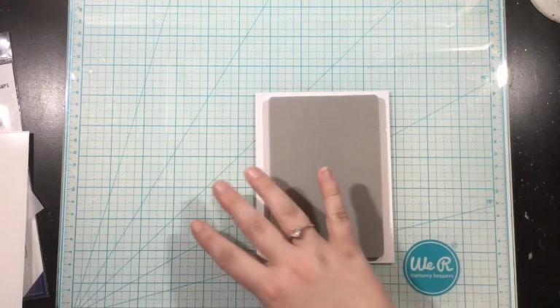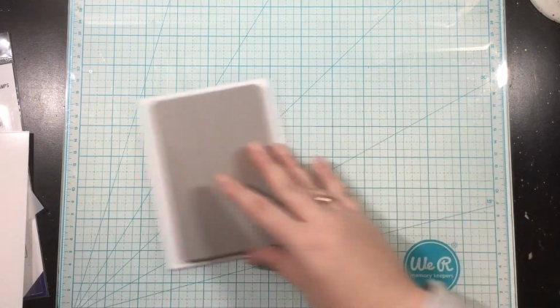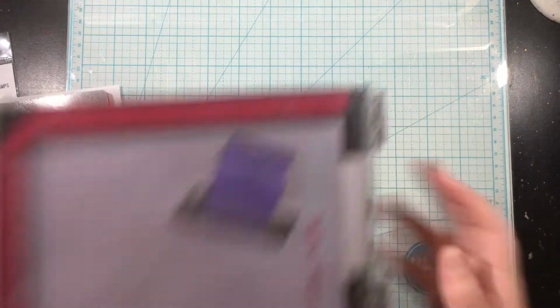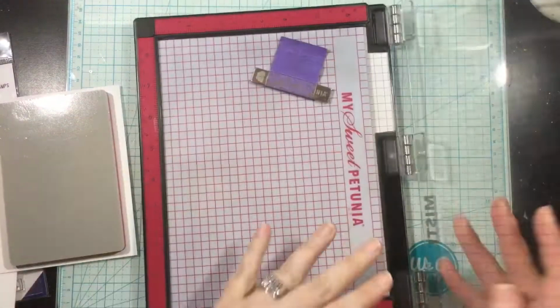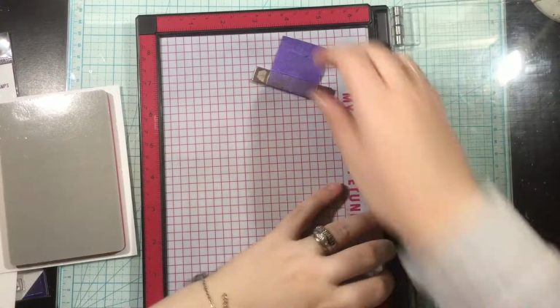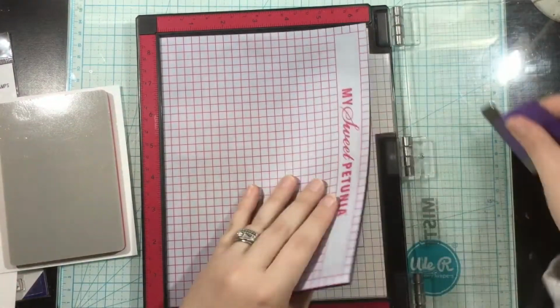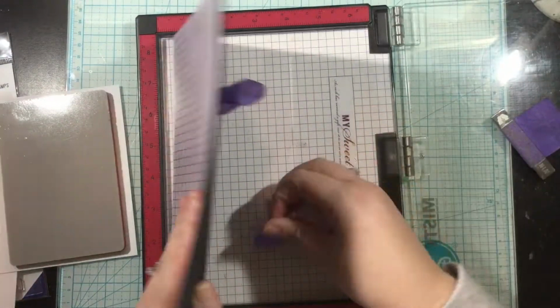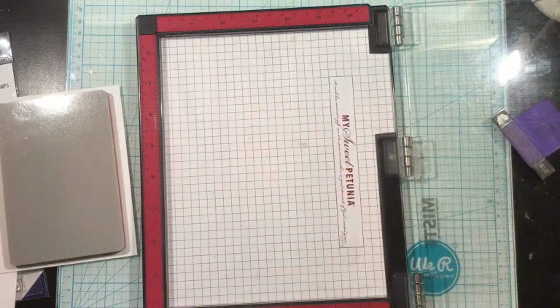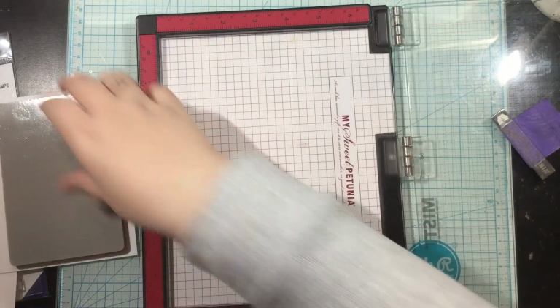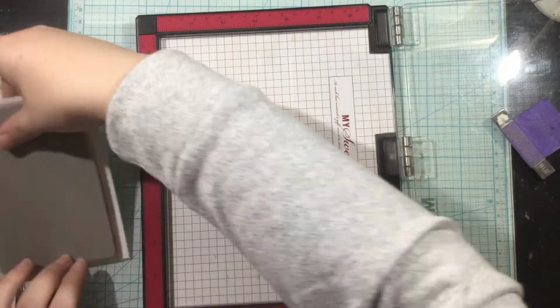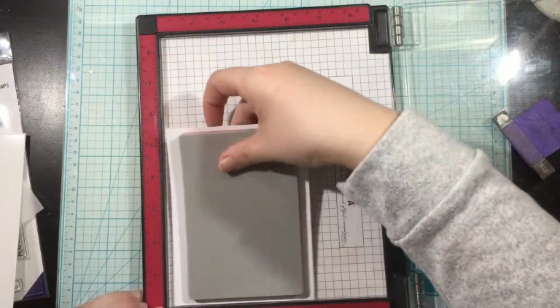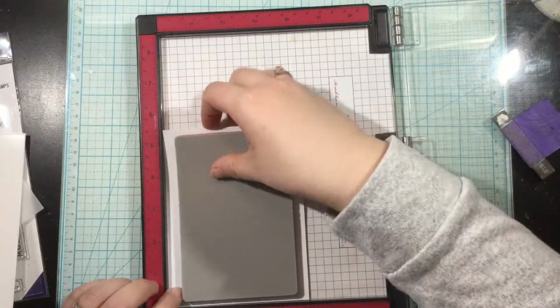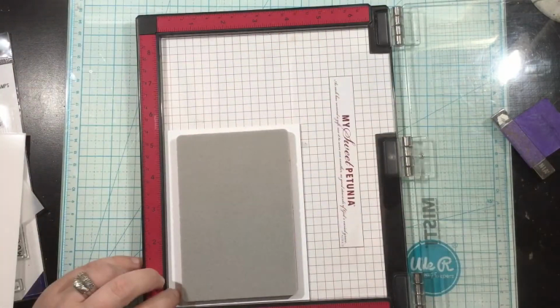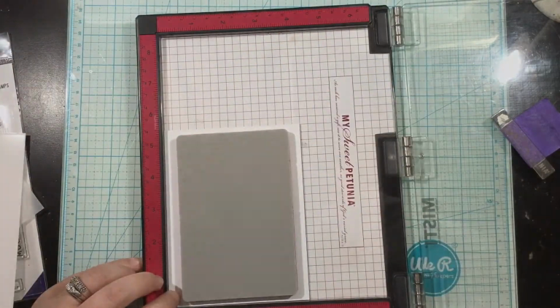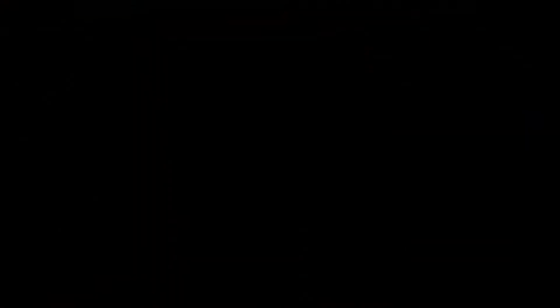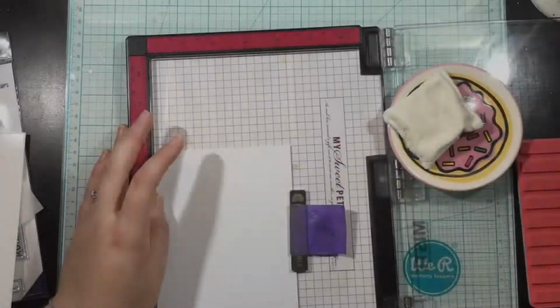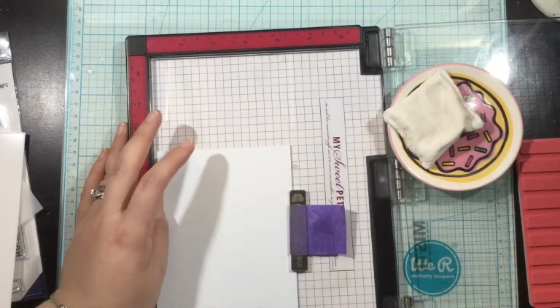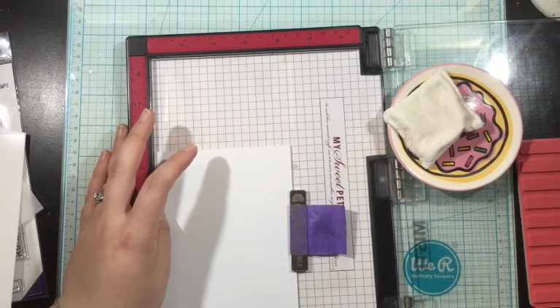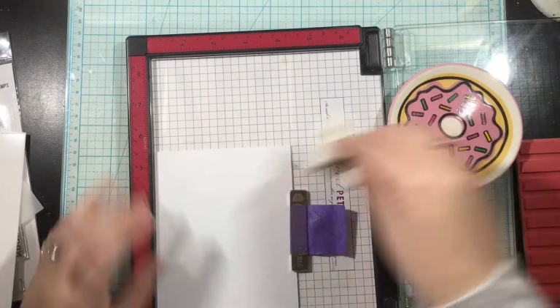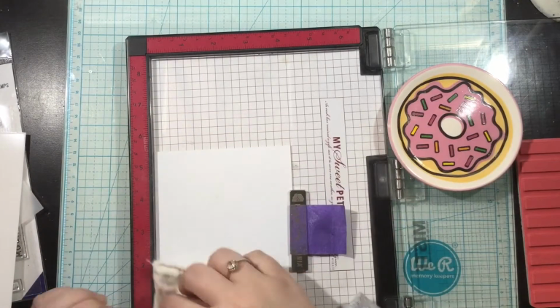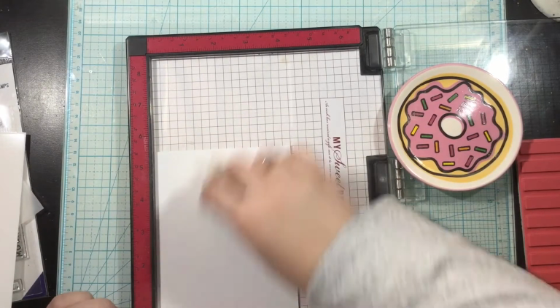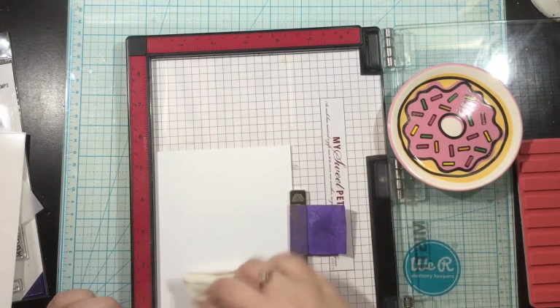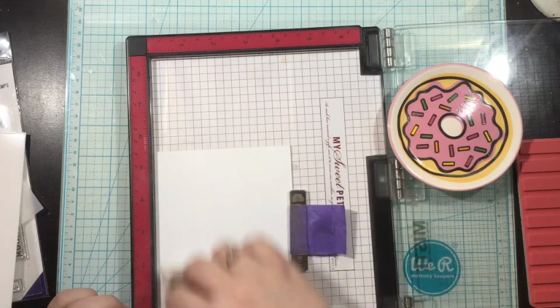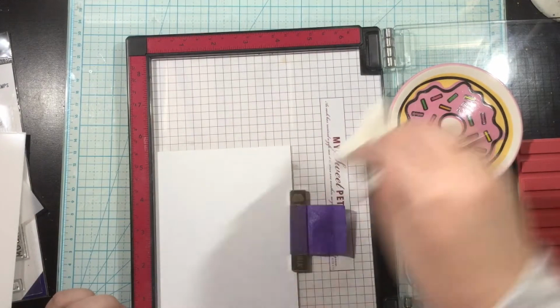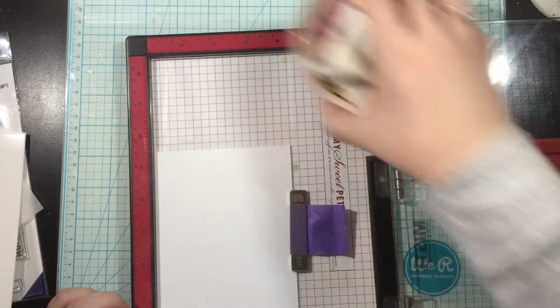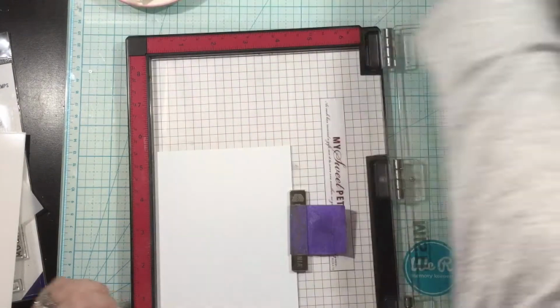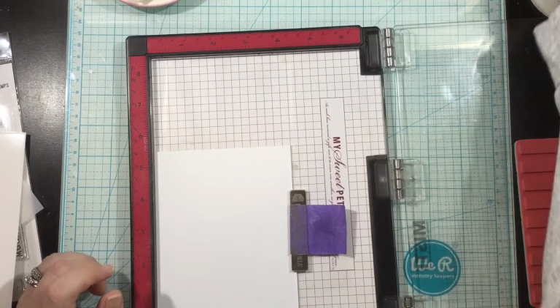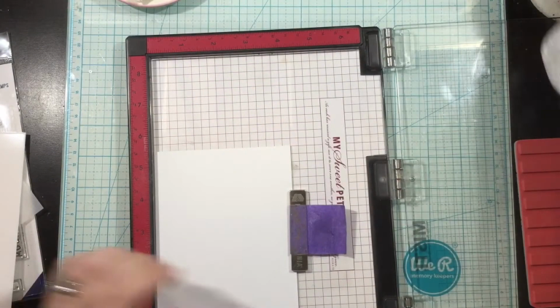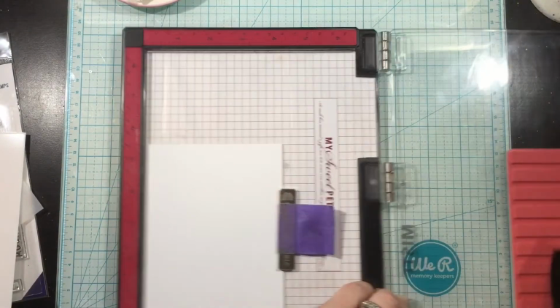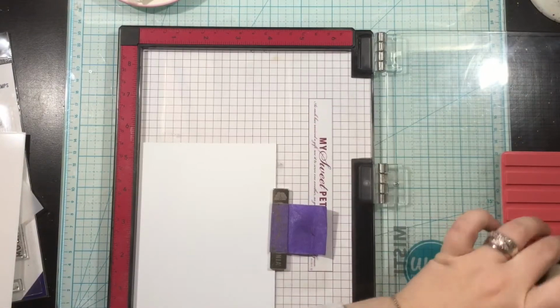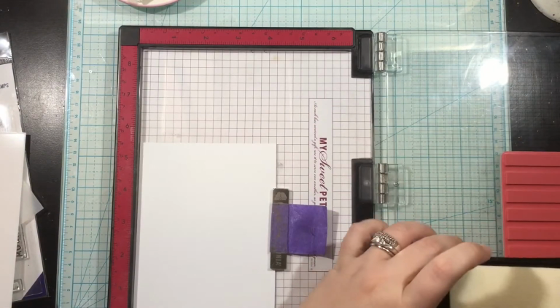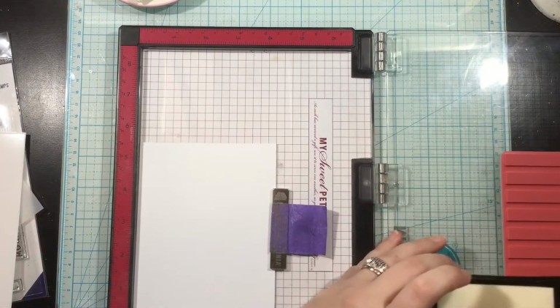There's the Stripe Background Stamp that I'll be using, the Stripe Sentiment Stamp set which is a clear stamp set with a bunch of typewriter-esque sentiments, the Stripe Die and the Stripe Stencil, and they all pair together really well.